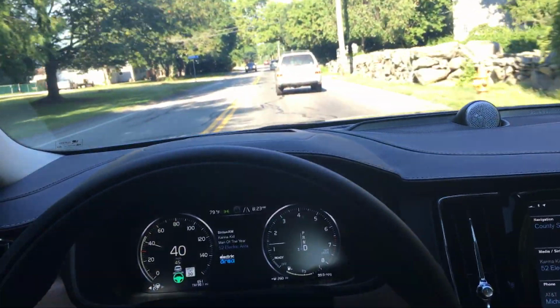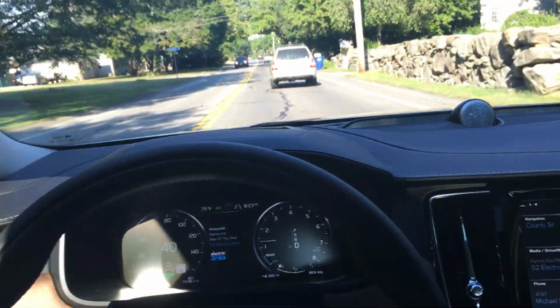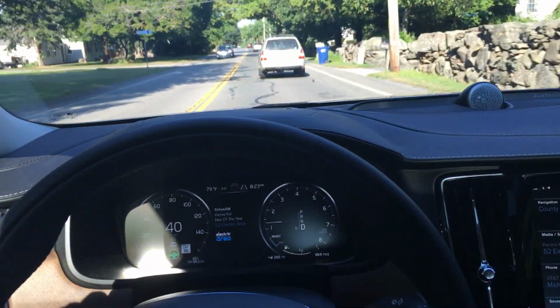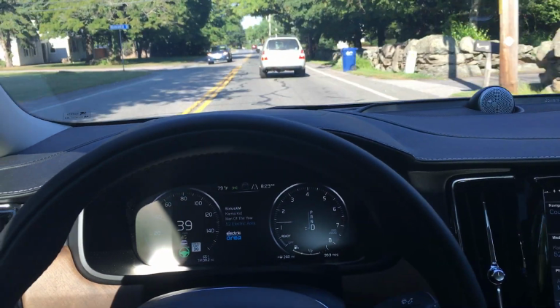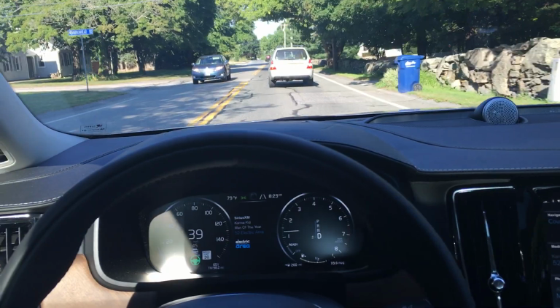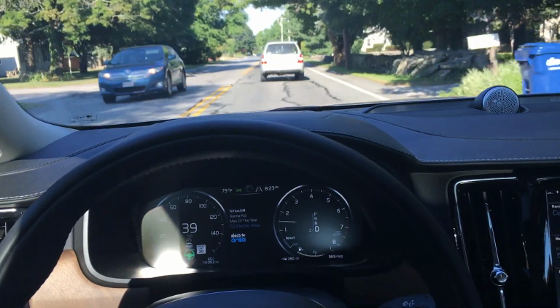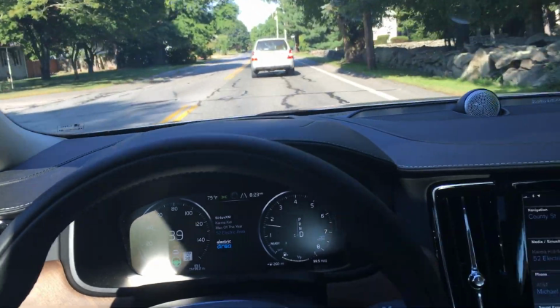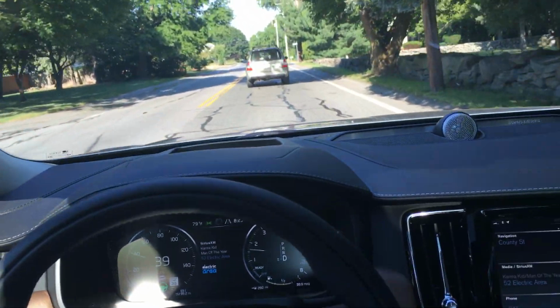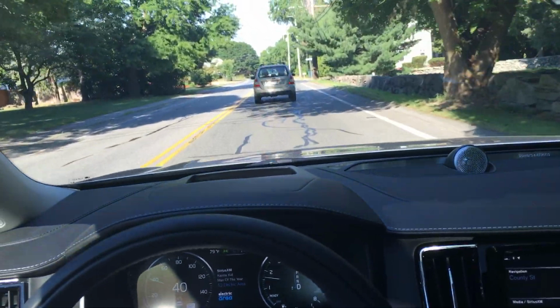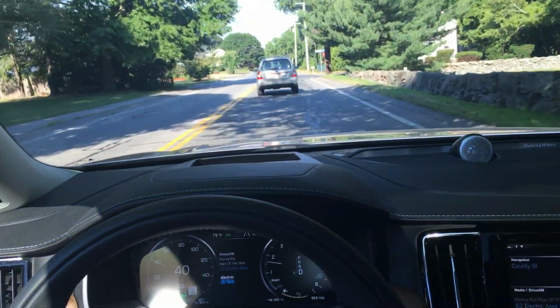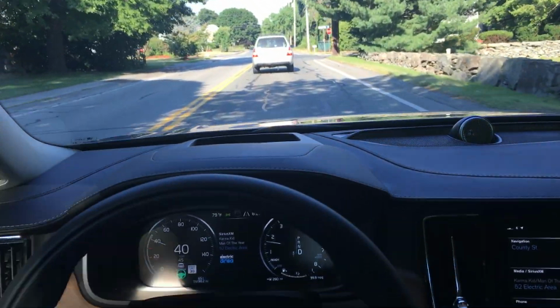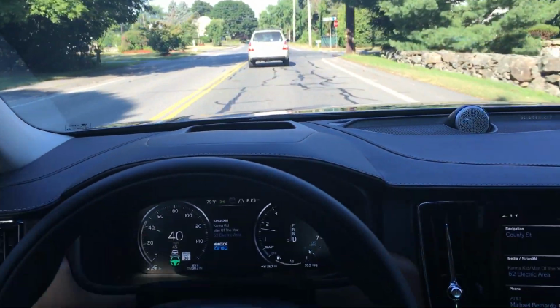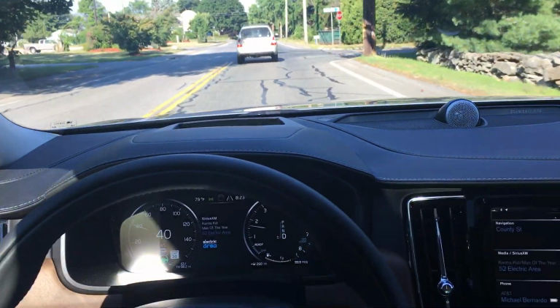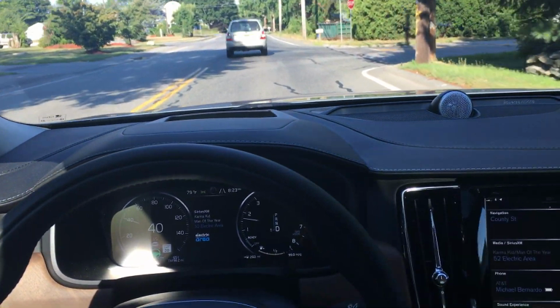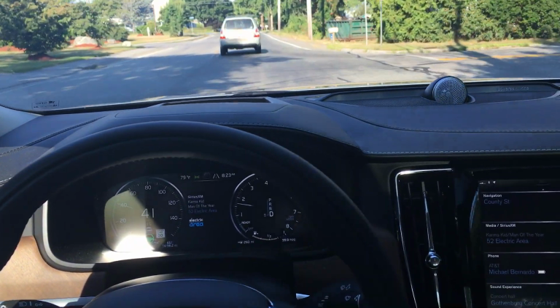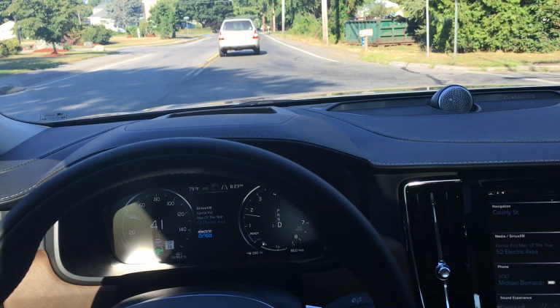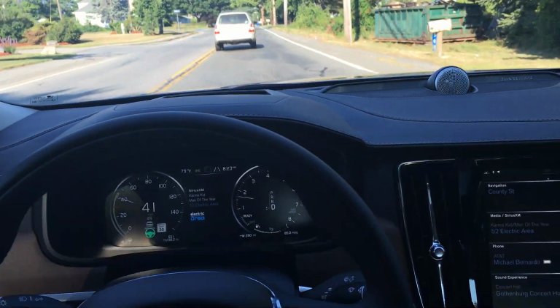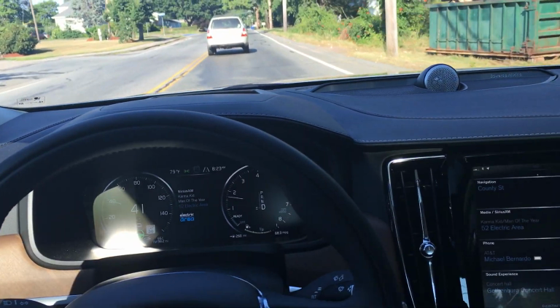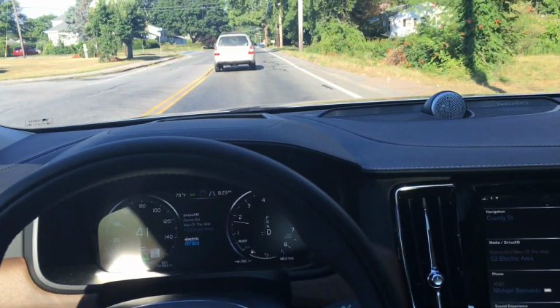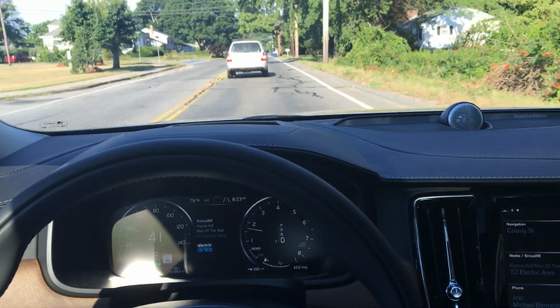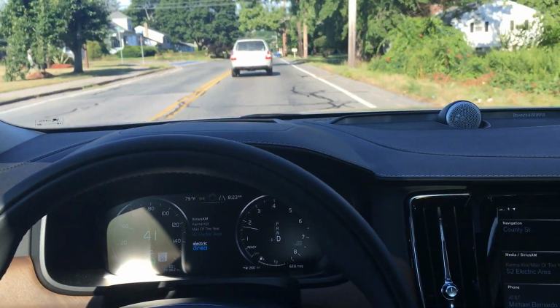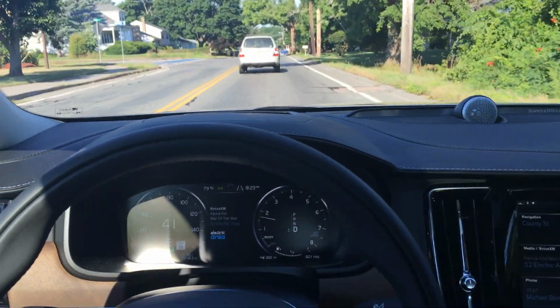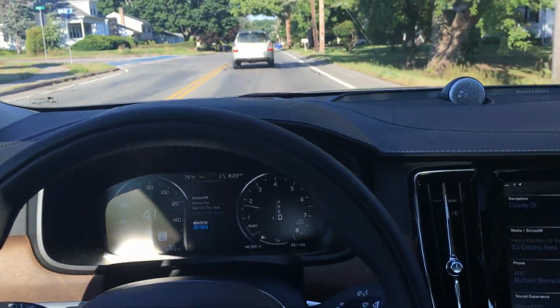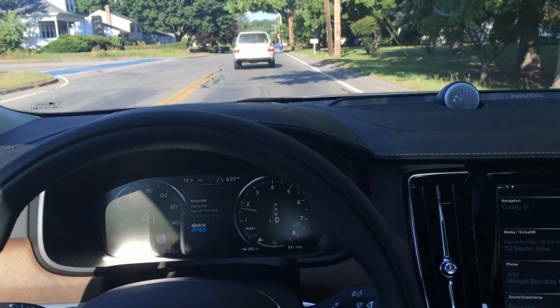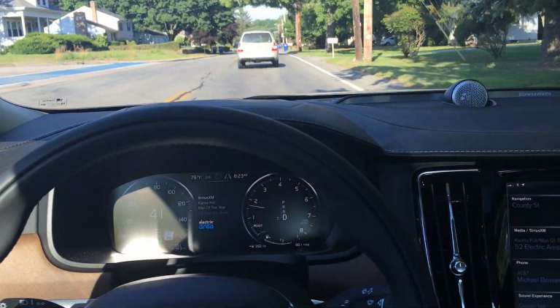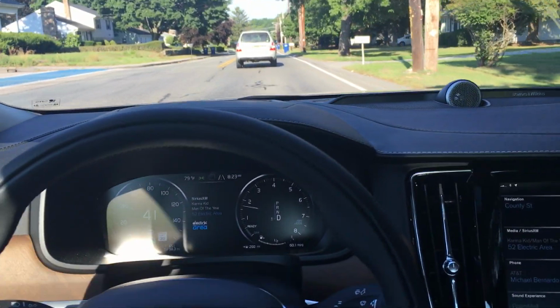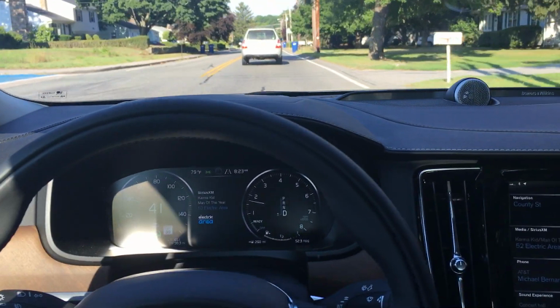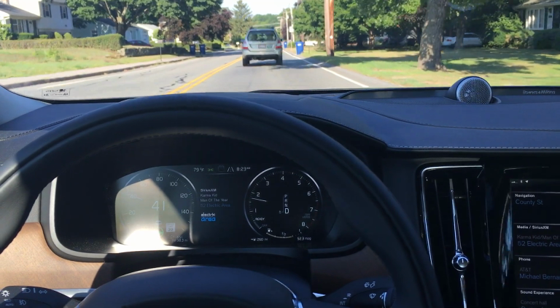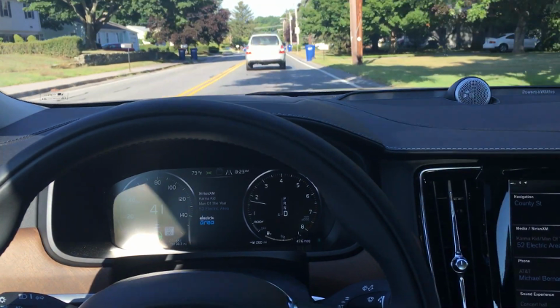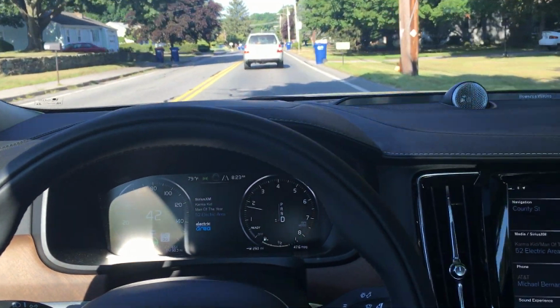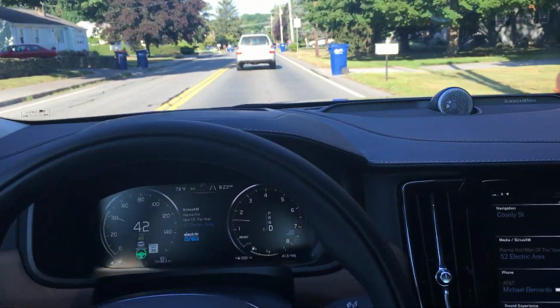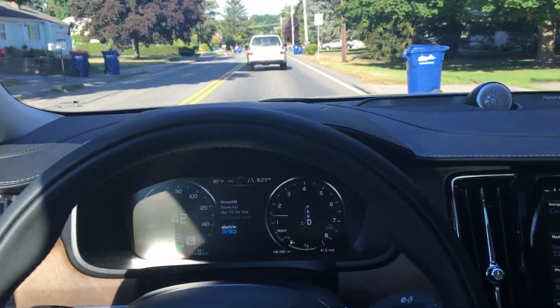And there it is — it locks in. If I rest my hand on the steering wheel, it will just slowly follow the car ahead. What it's doing is the system in the windshield is seeing the lines in the road and following the path.